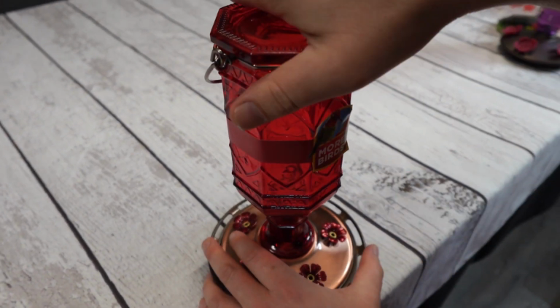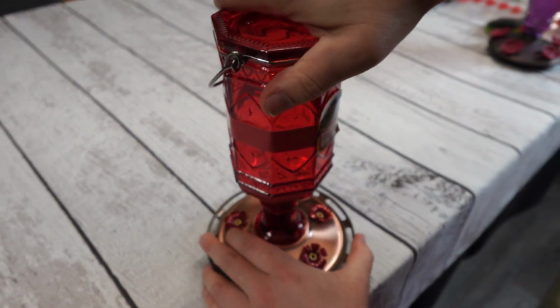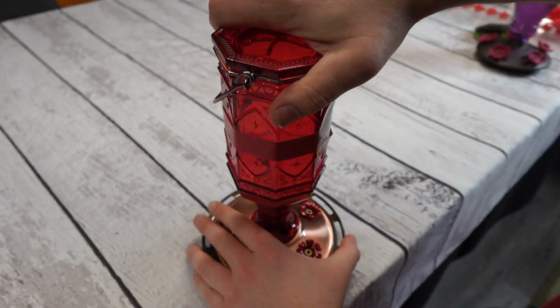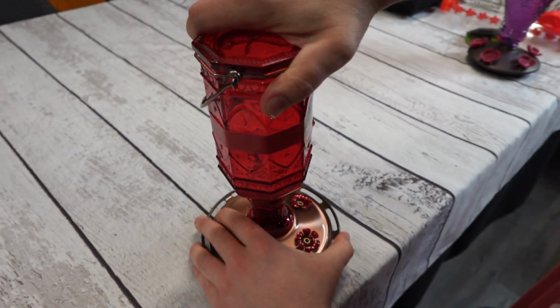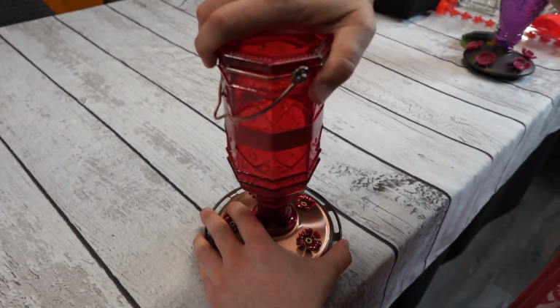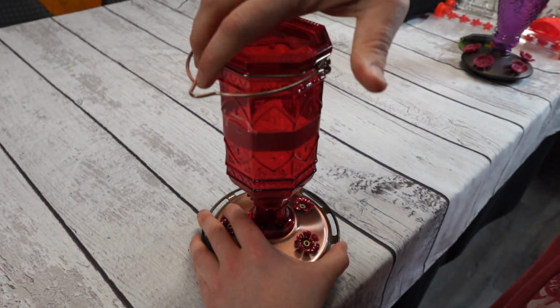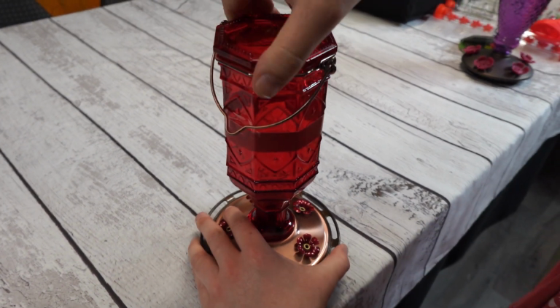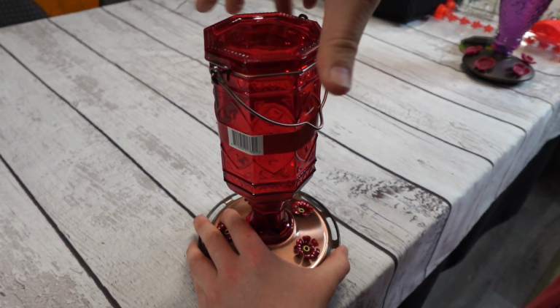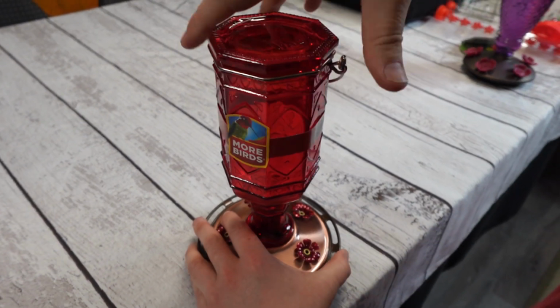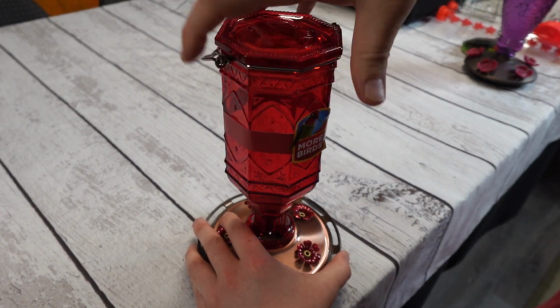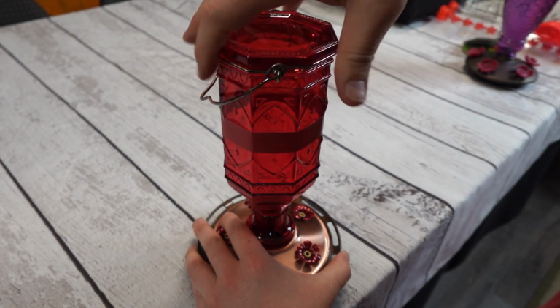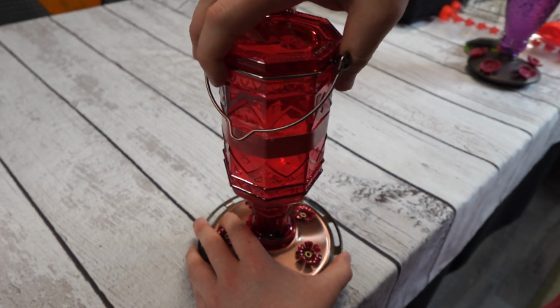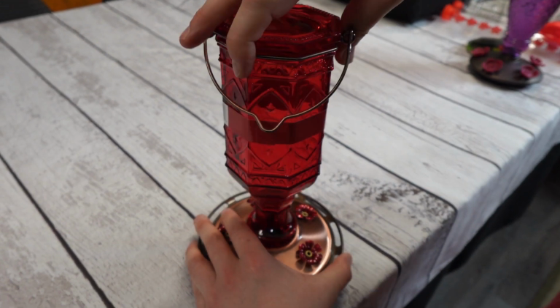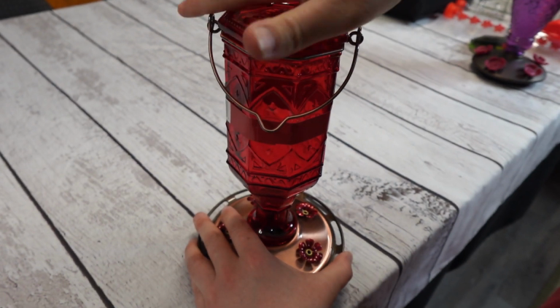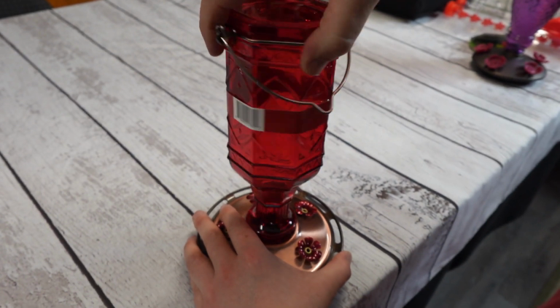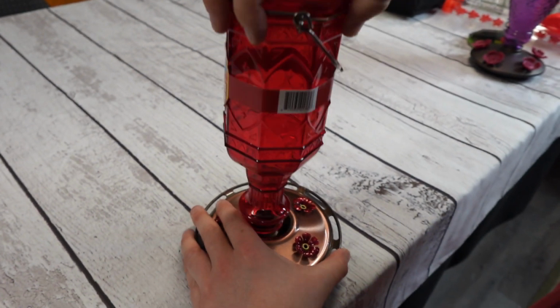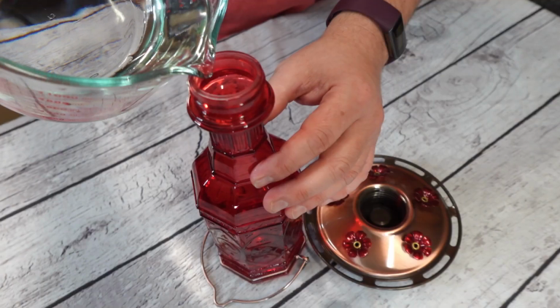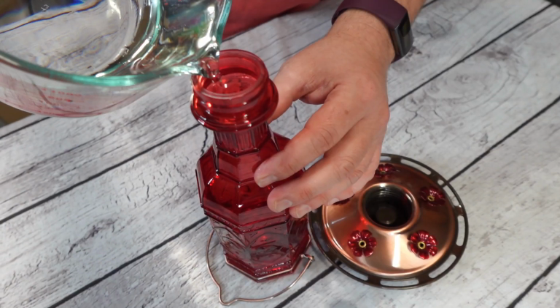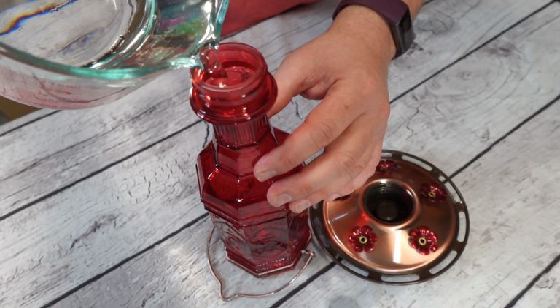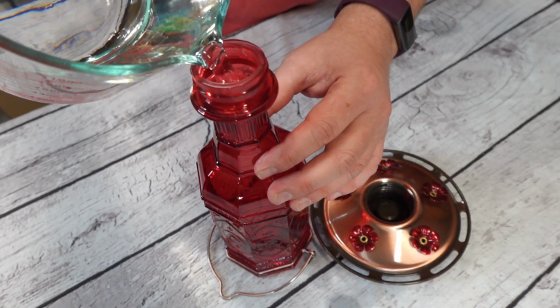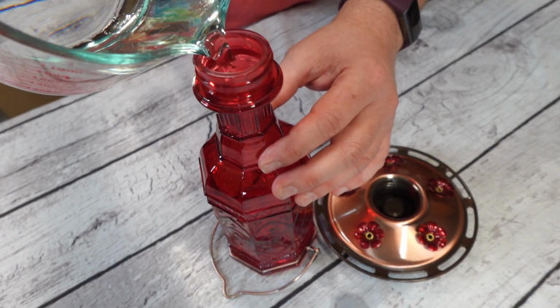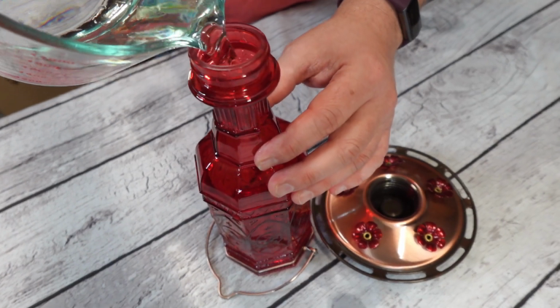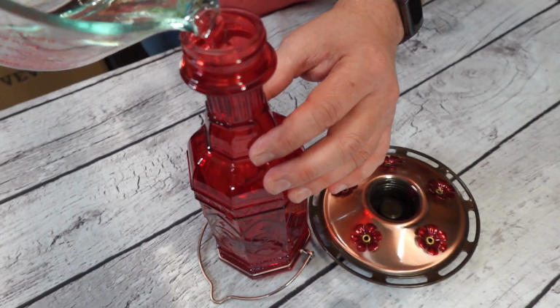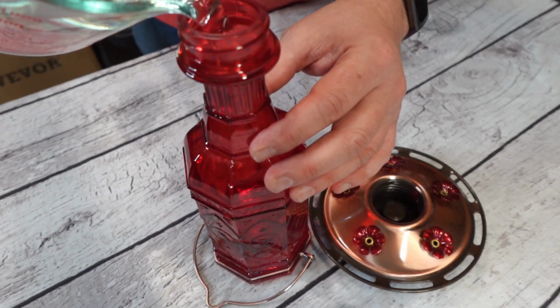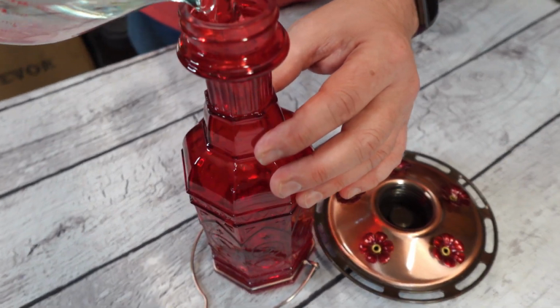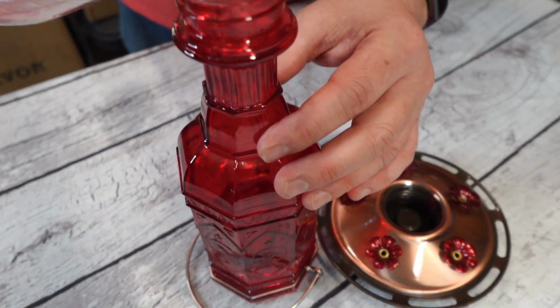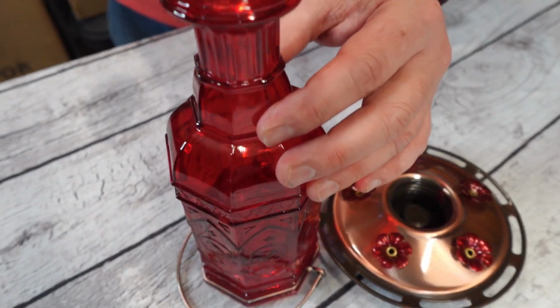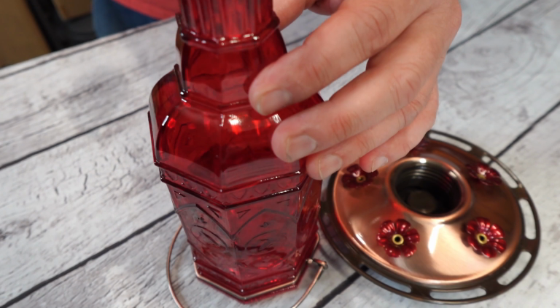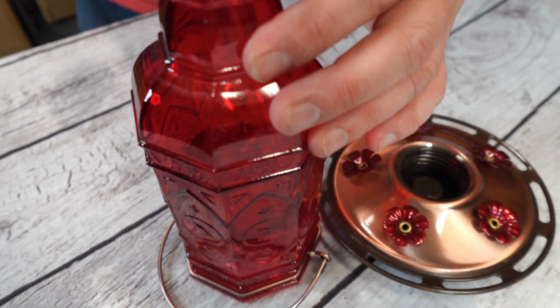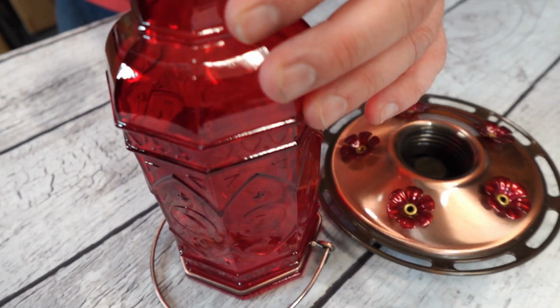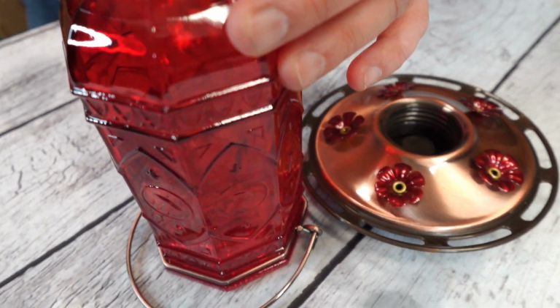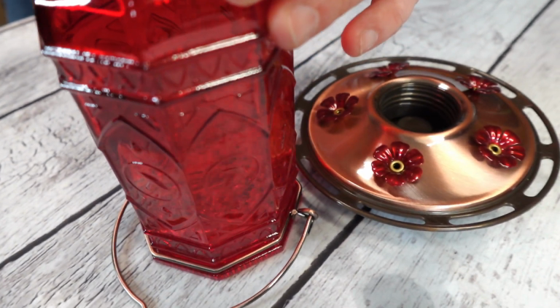It is made of glass and you can unscrew it from the base, making it easy to clean and fill. This is not dishwasher safe — you just want to use soap and water to clean this.